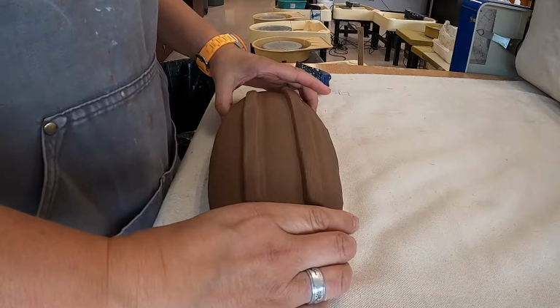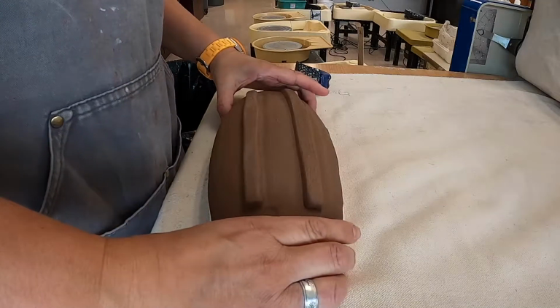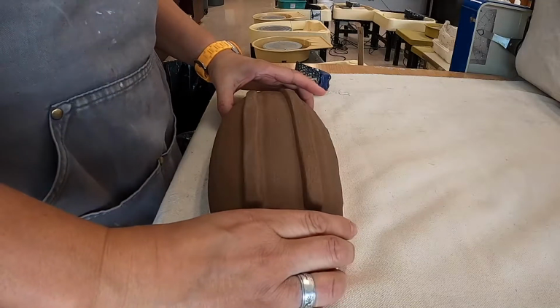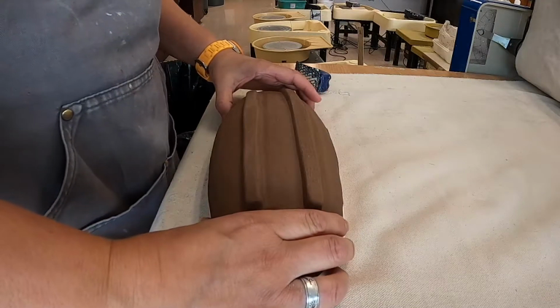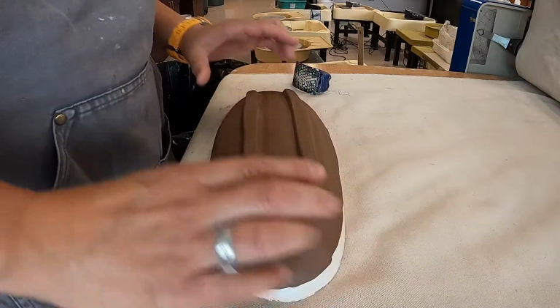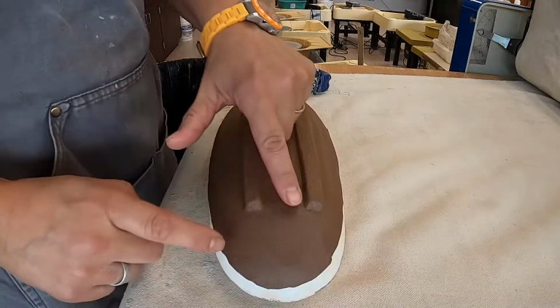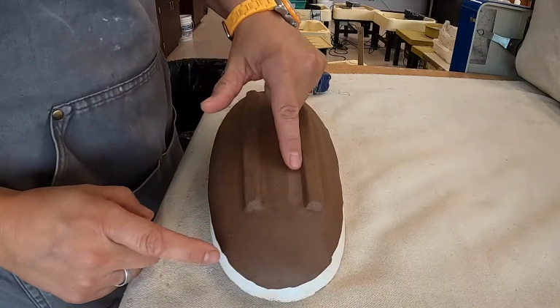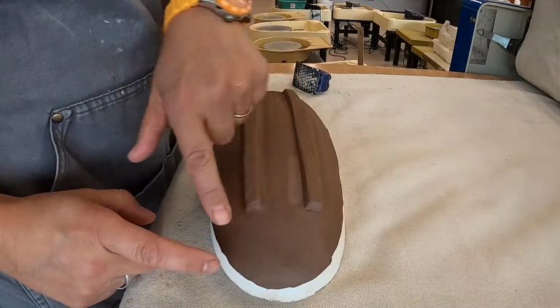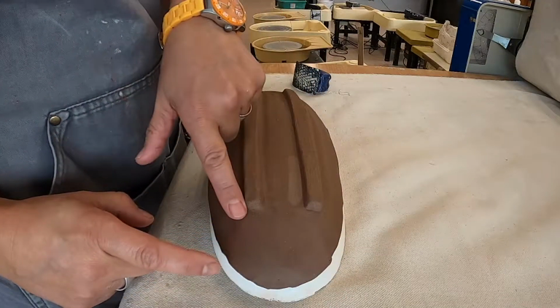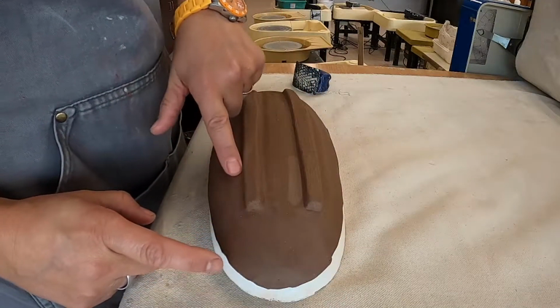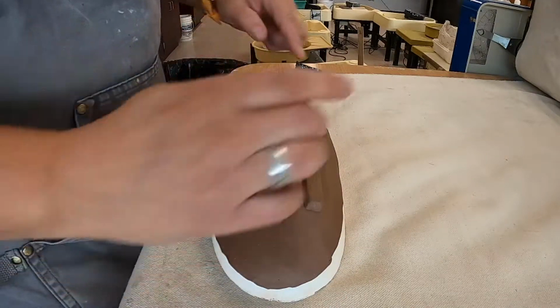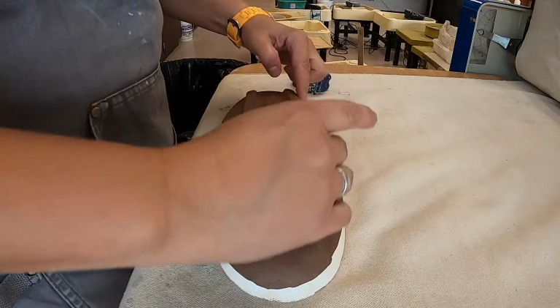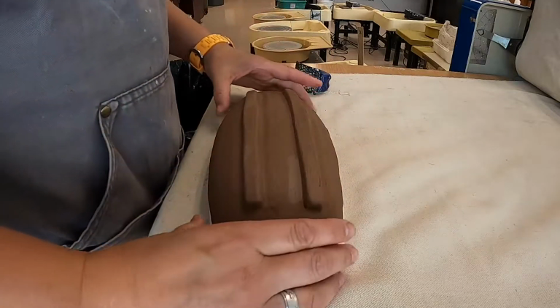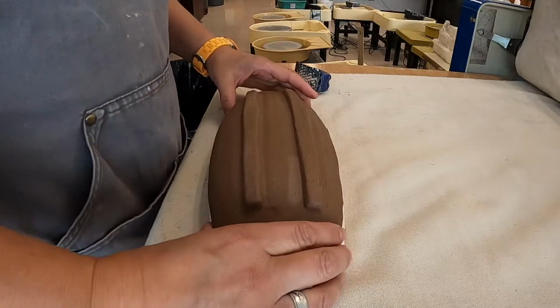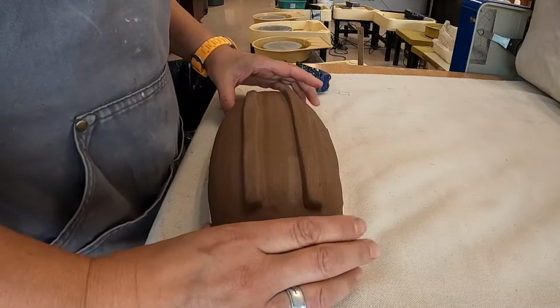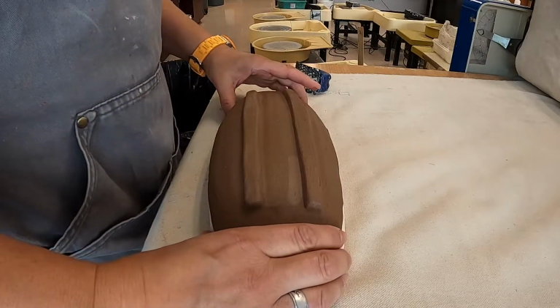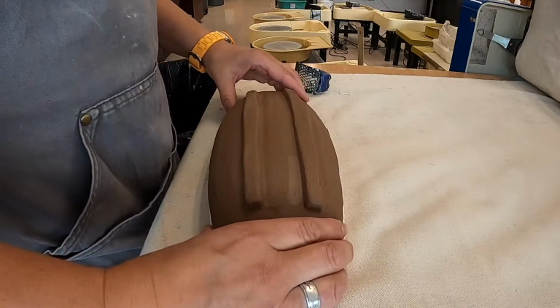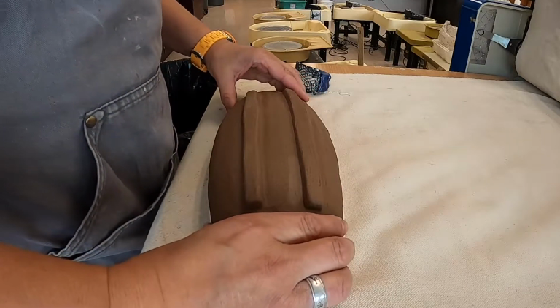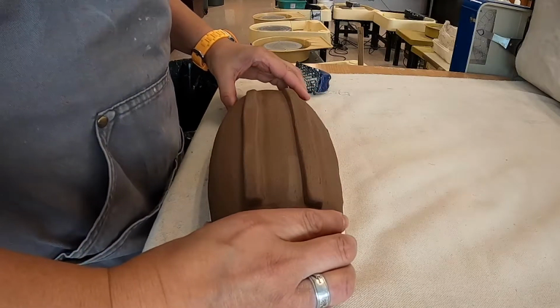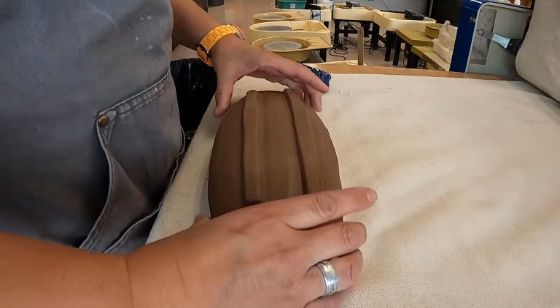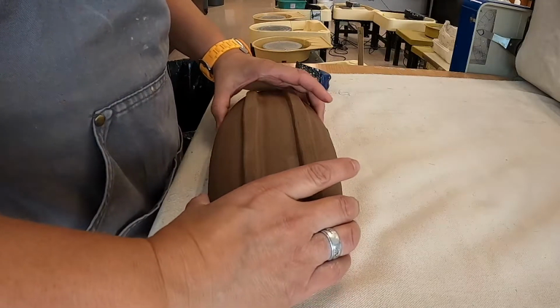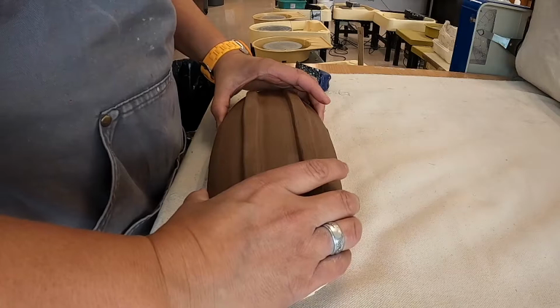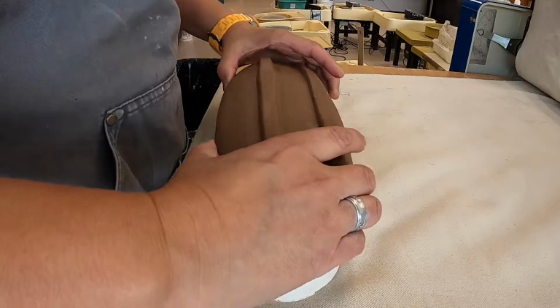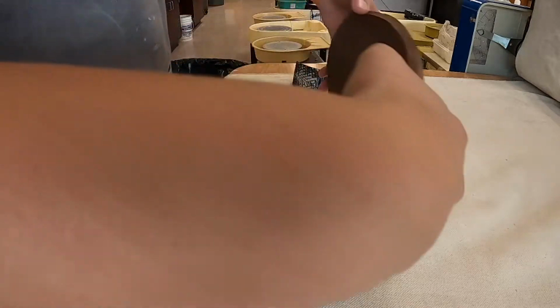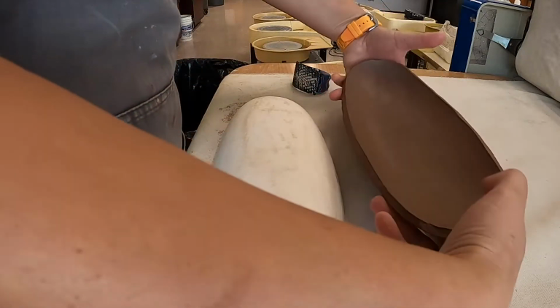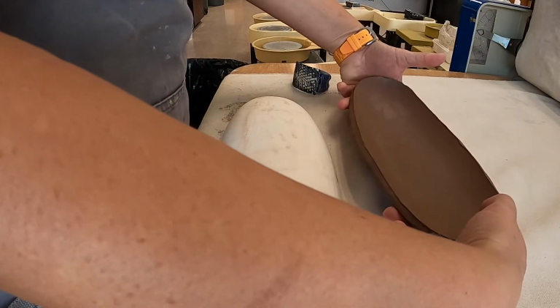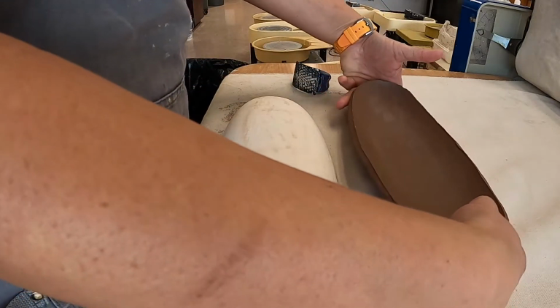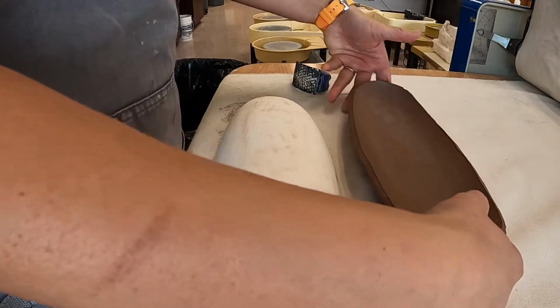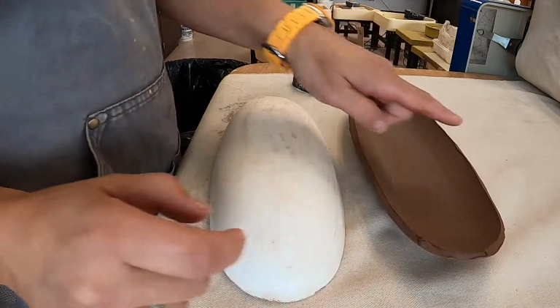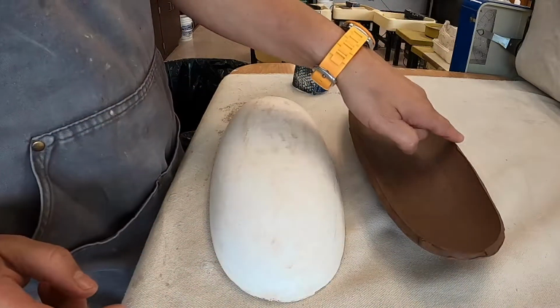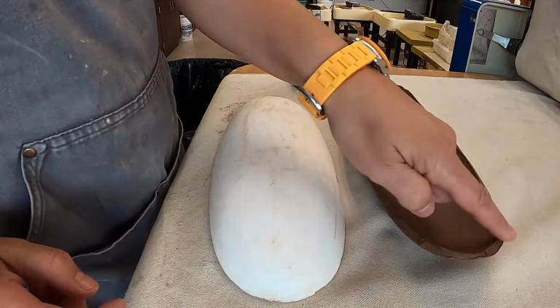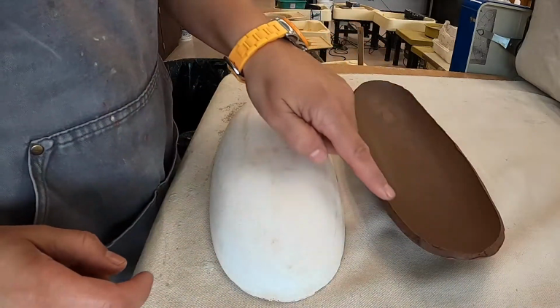It's leather hard now and the edges are blended in, so I can take it off the mold carefully. It's still a little soft, but it's holding its shape. Now we need to fix the edges.